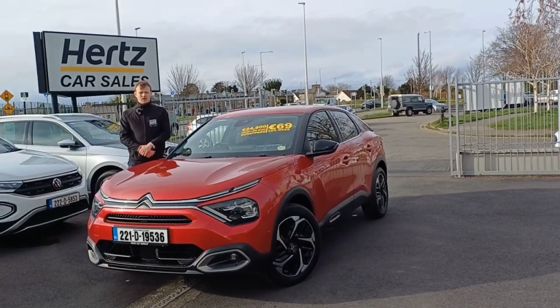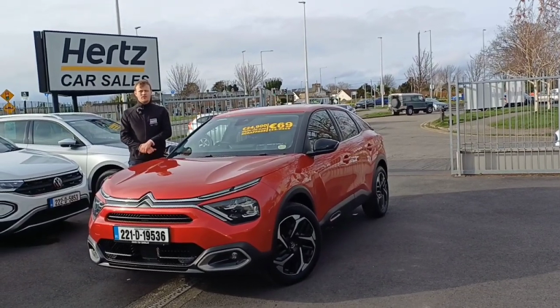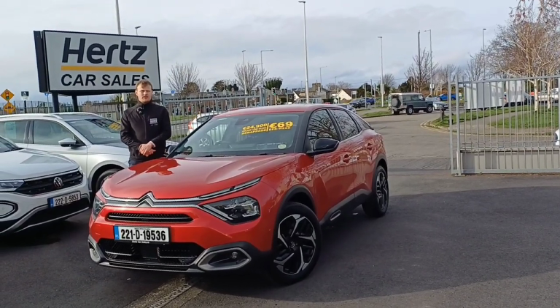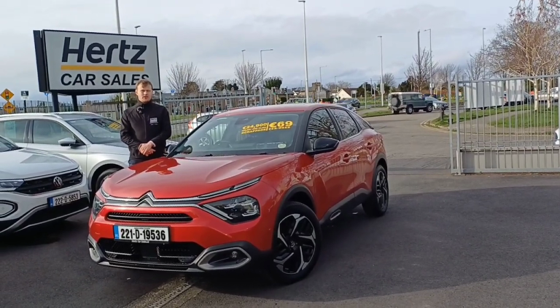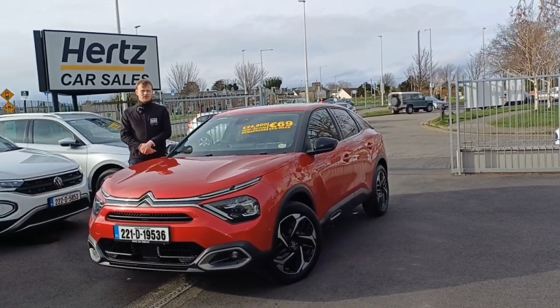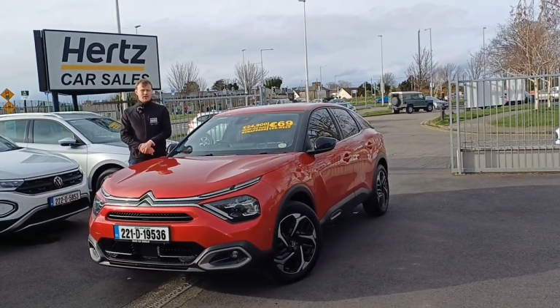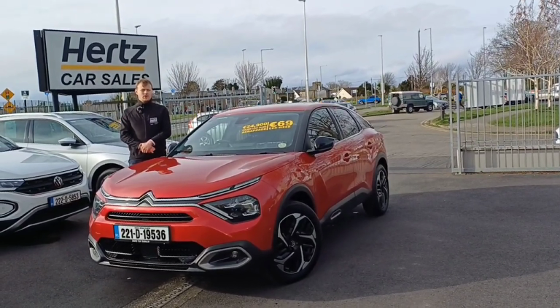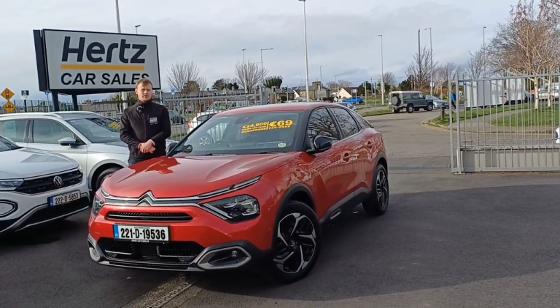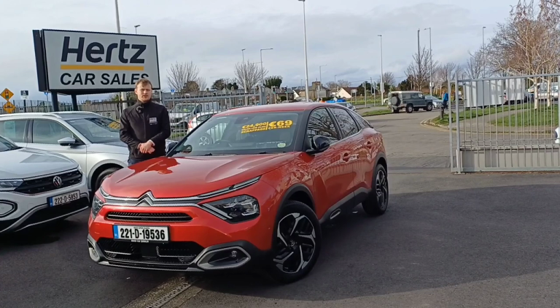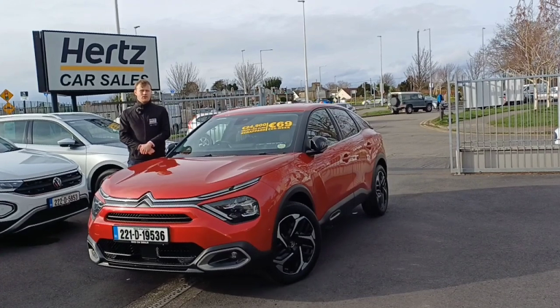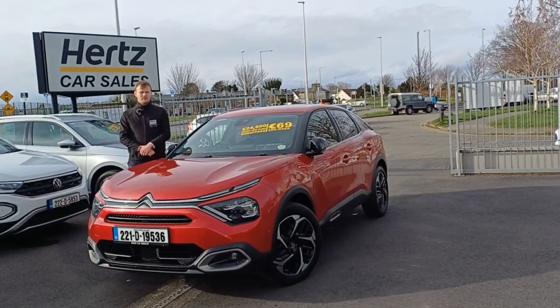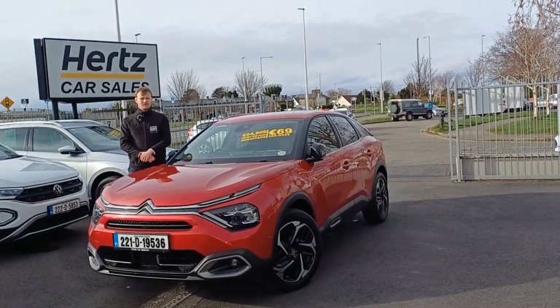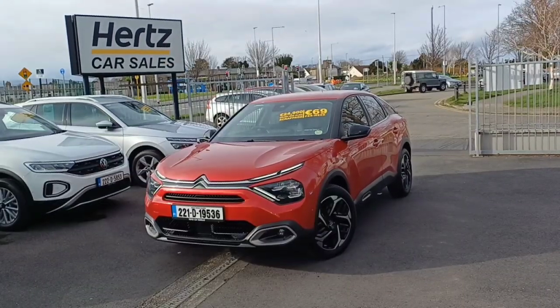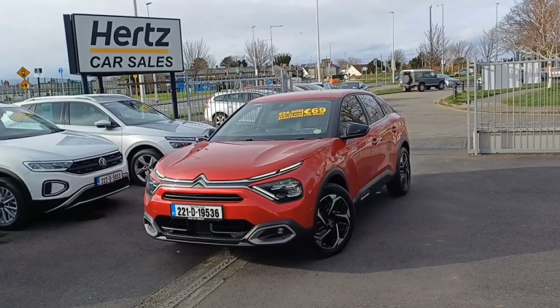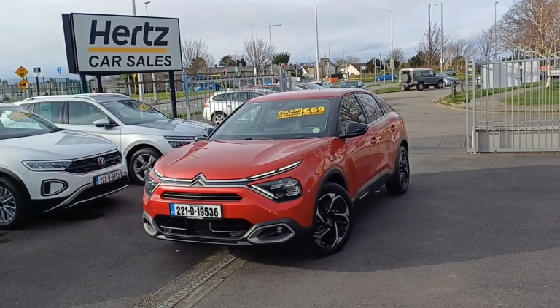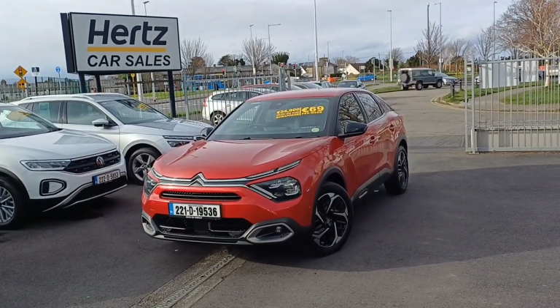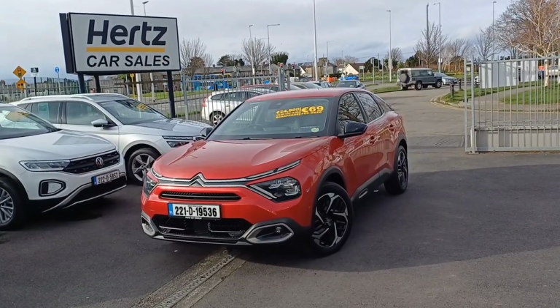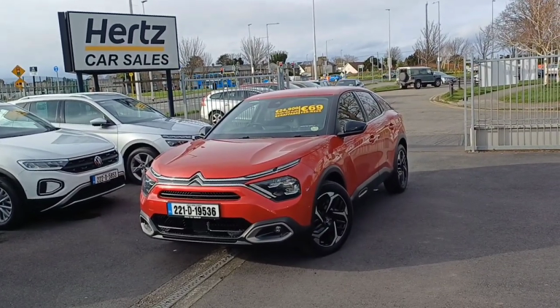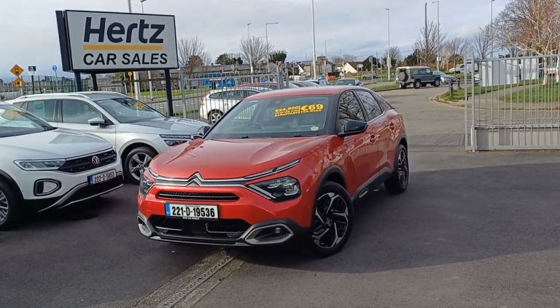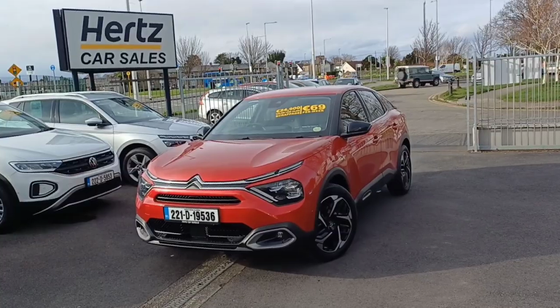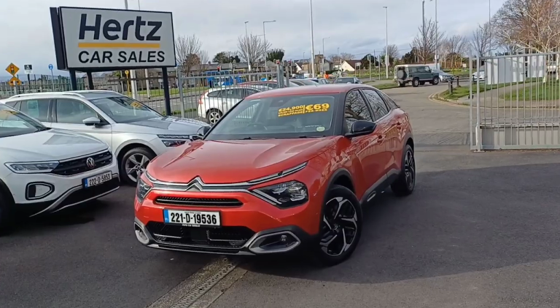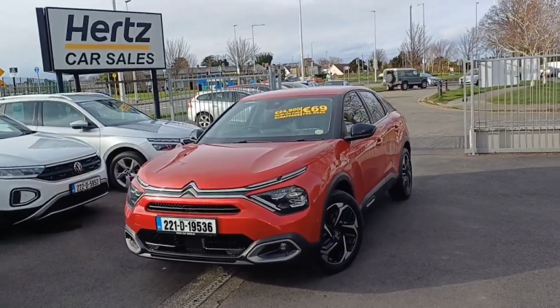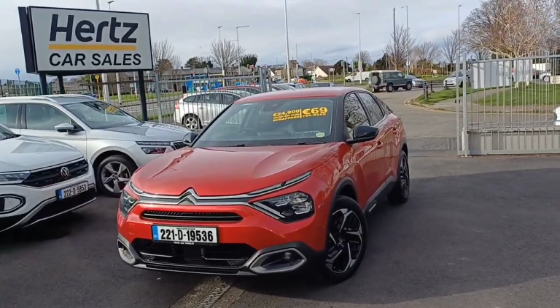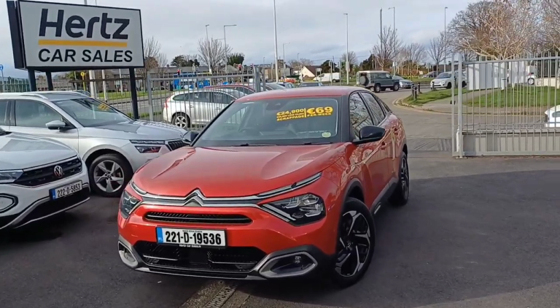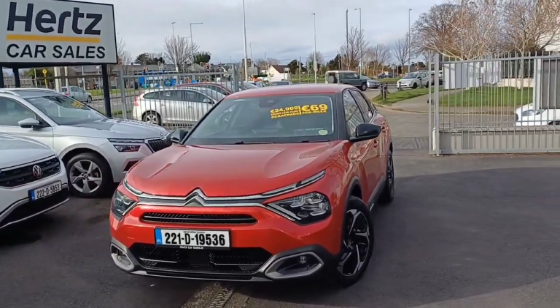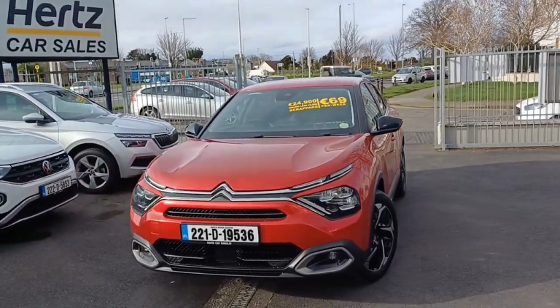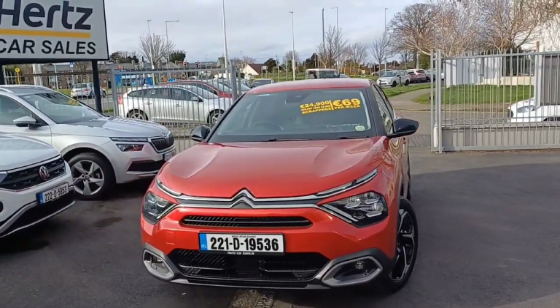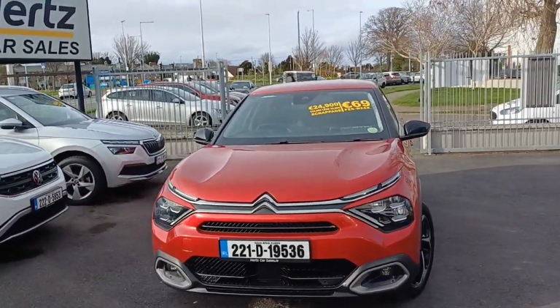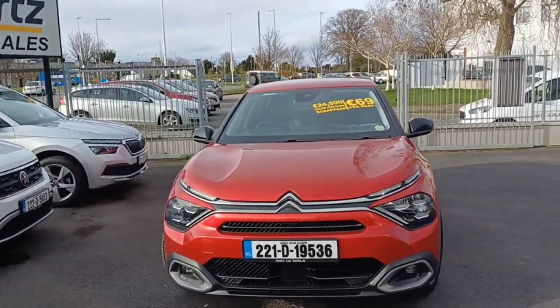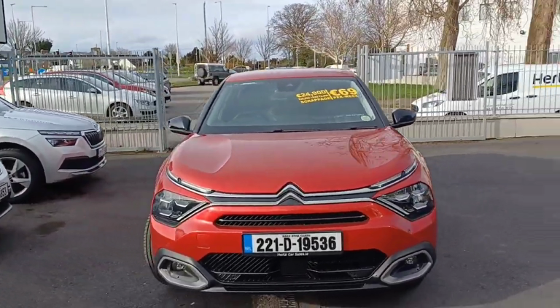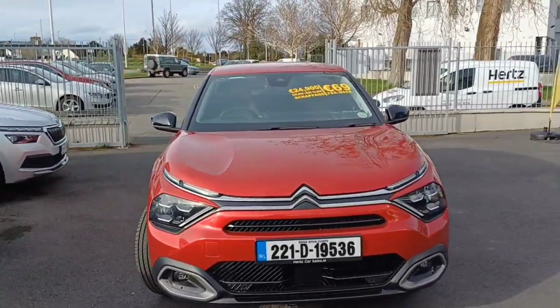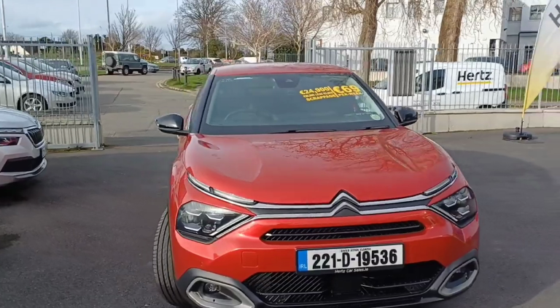Hi folks, Peter here from Hertz Car Sales Dun Laoghaire, and today we're looking at our Citroen C4. This is the 221 model in red — the Flare PureTech 1.2 petrol manual.